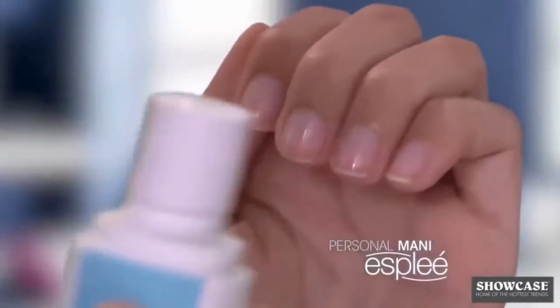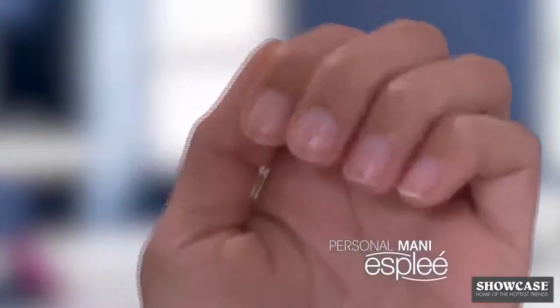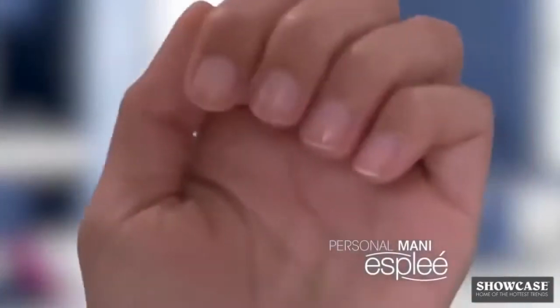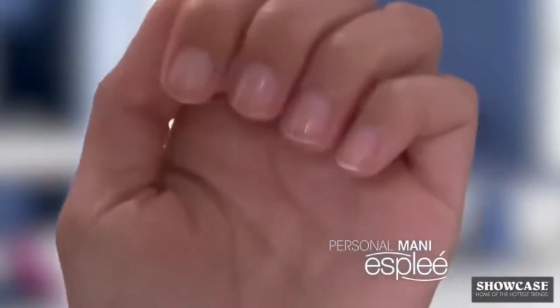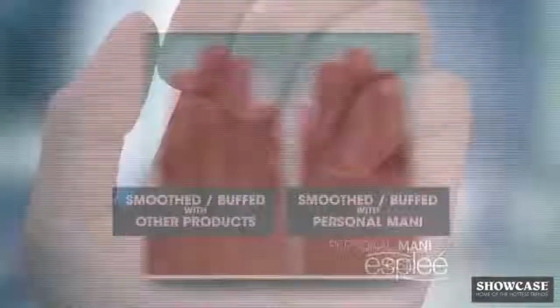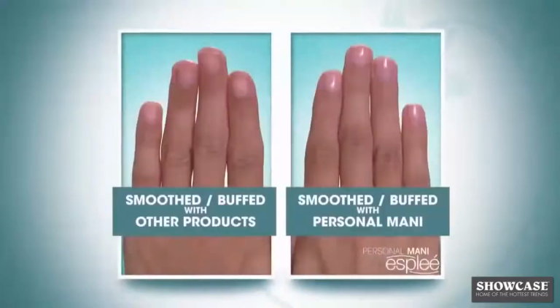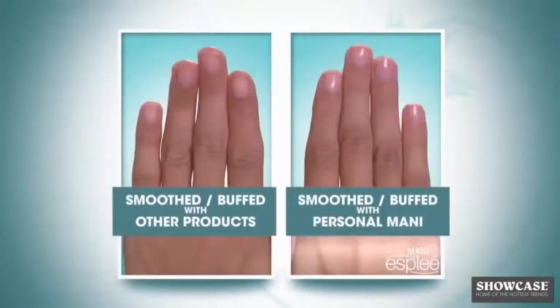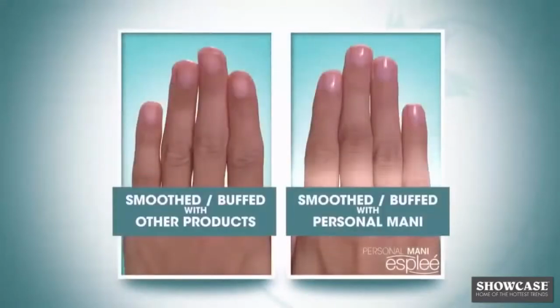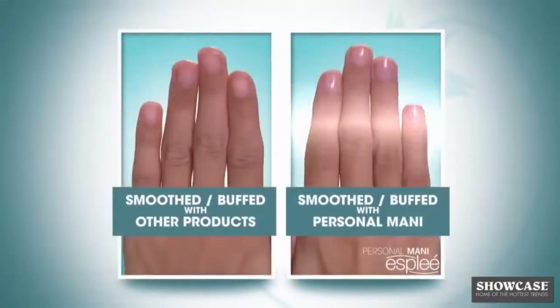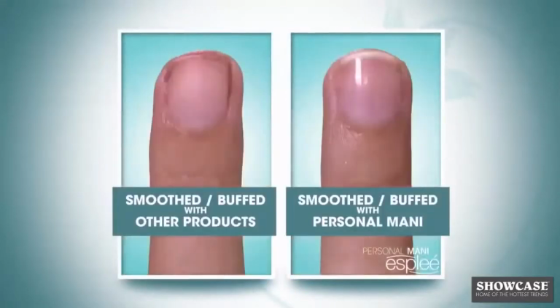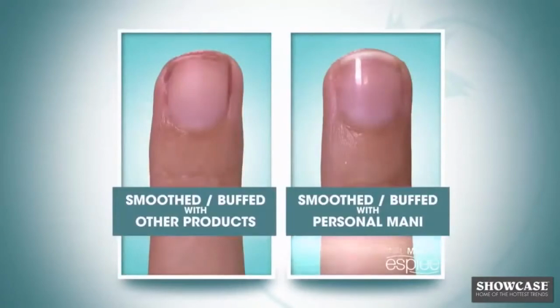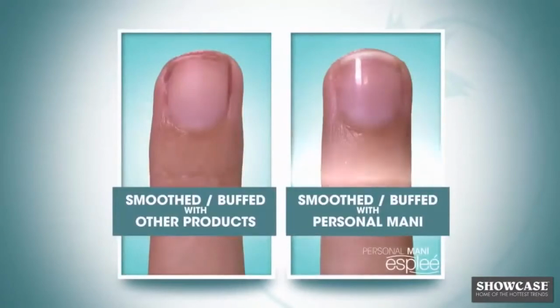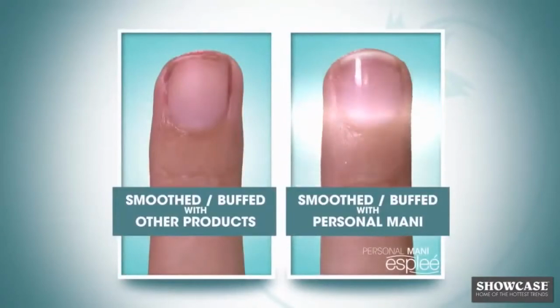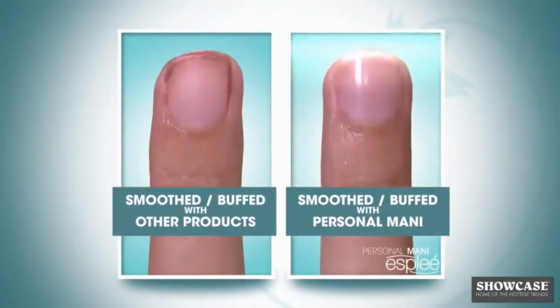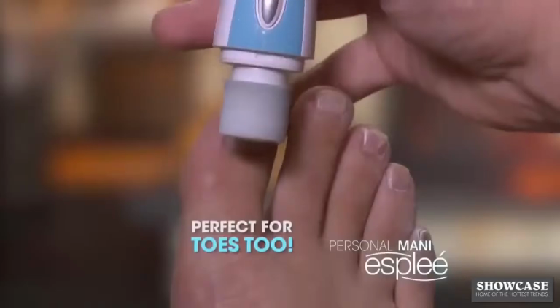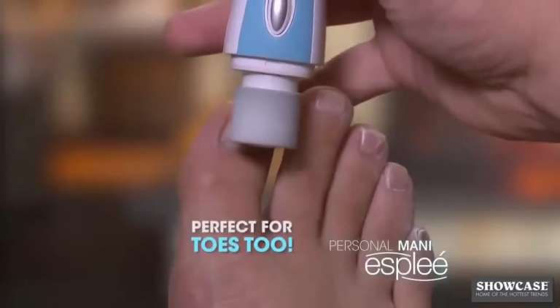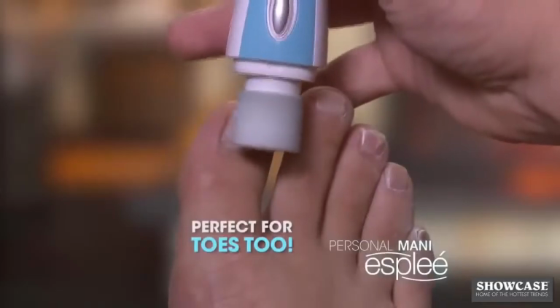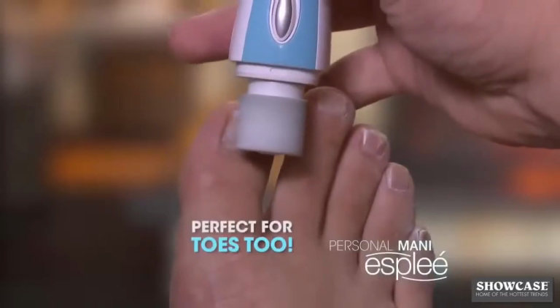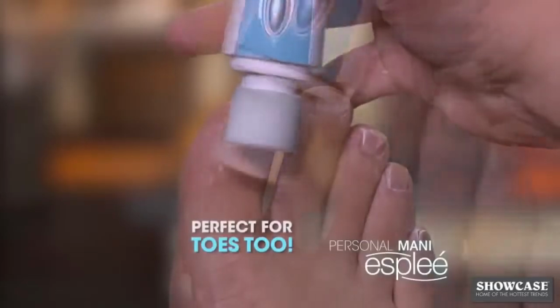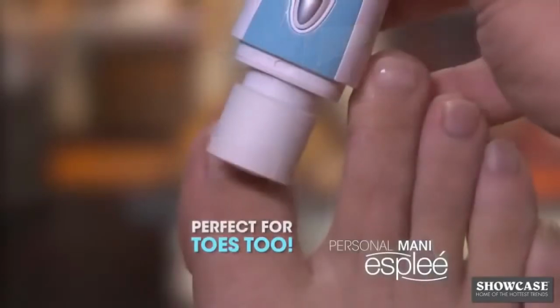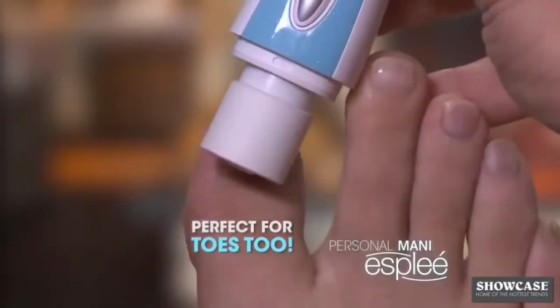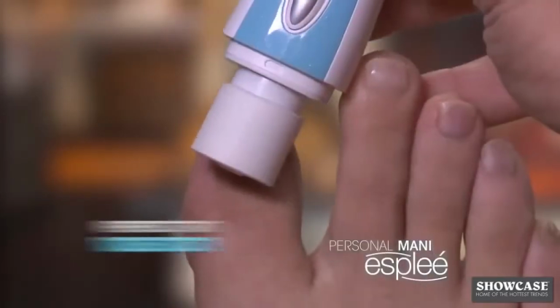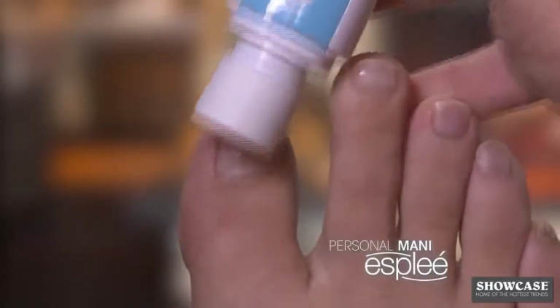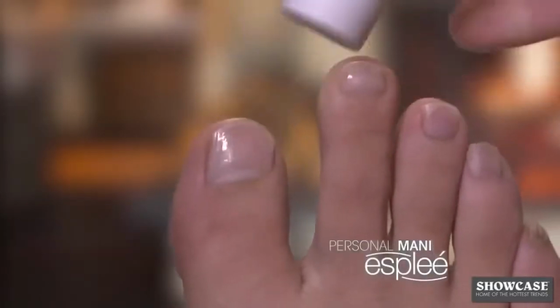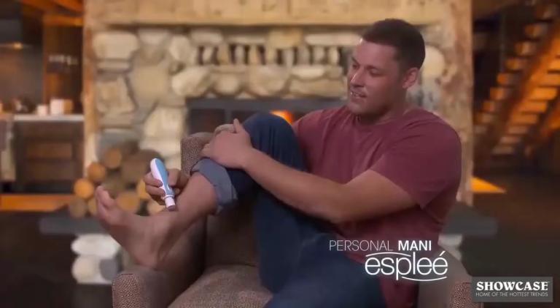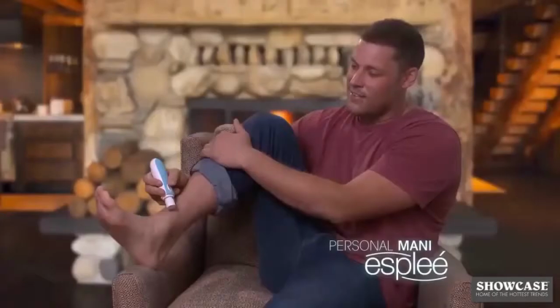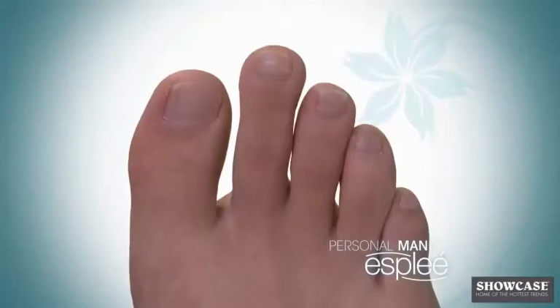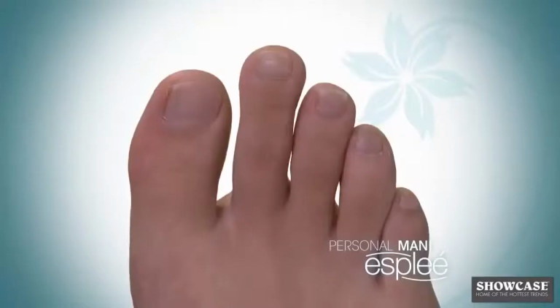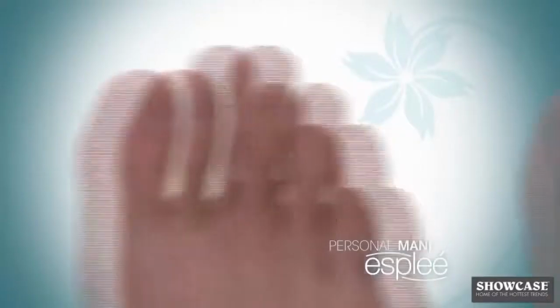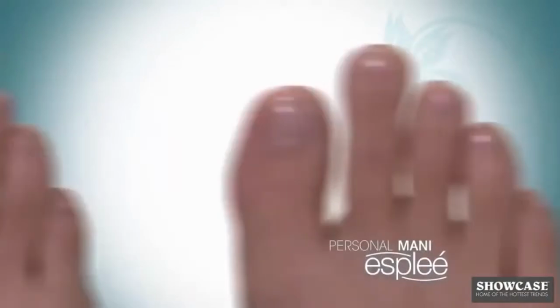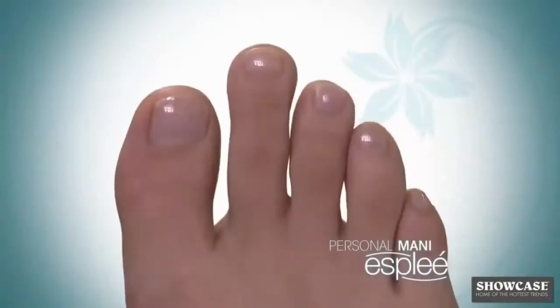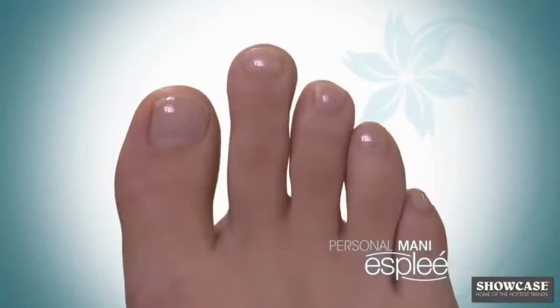Watch. The Personal Manny was used on this hand — easily smoothed and shaped for a perfect professional result. And it works wonders on toenails too. In minutes, your nails can go from this to this.